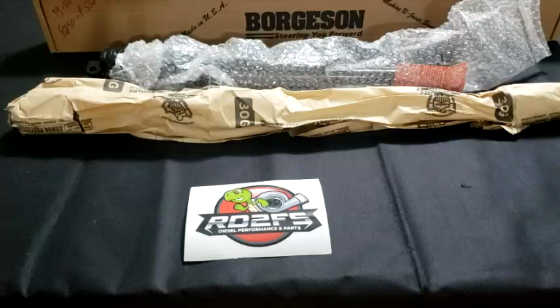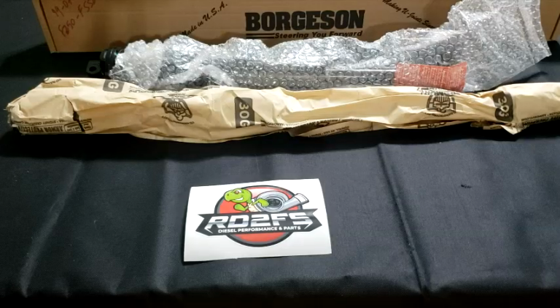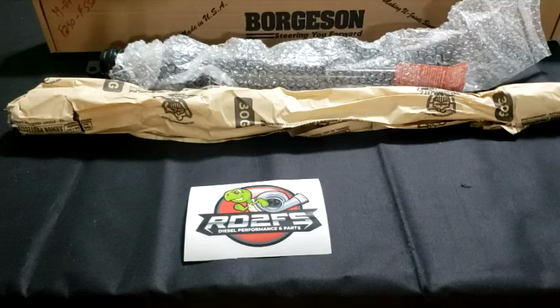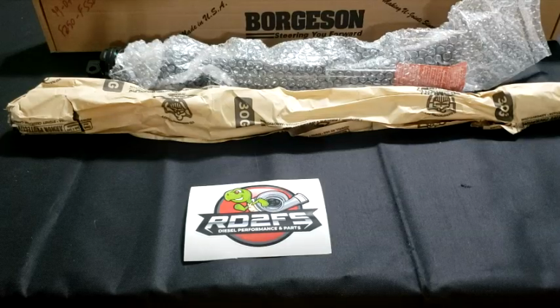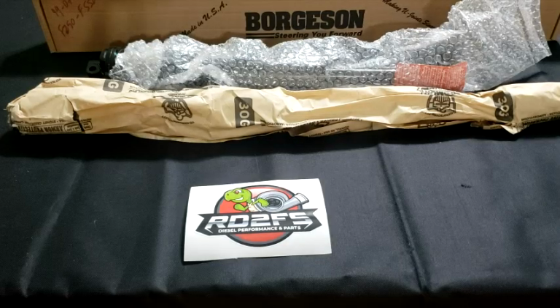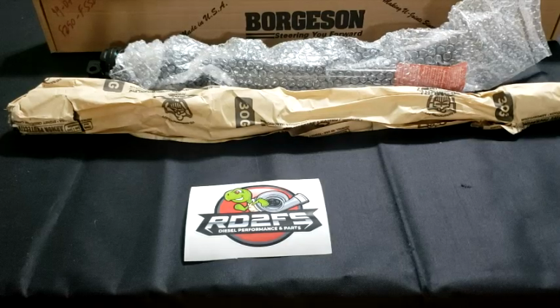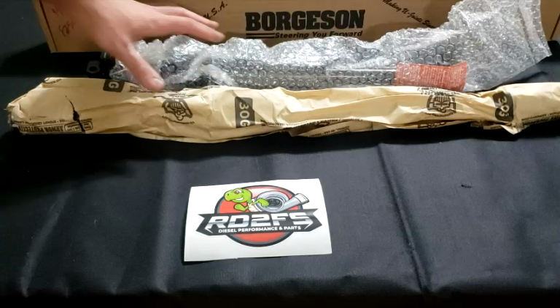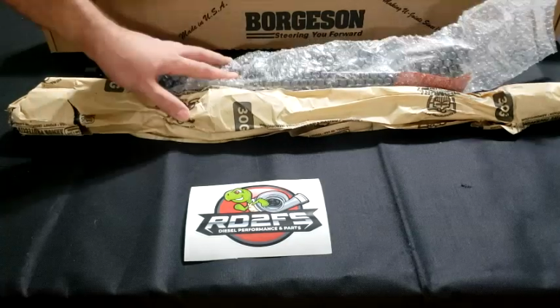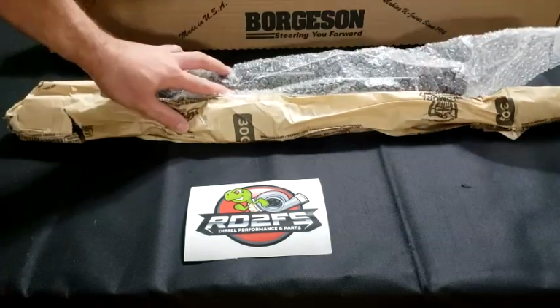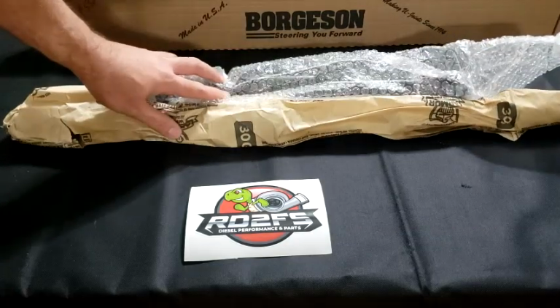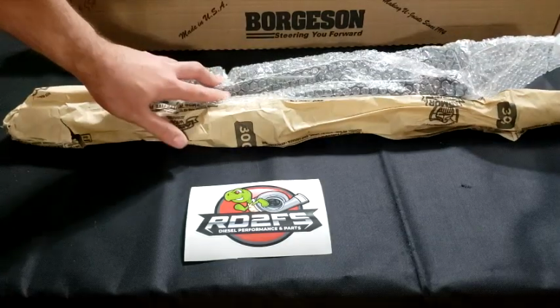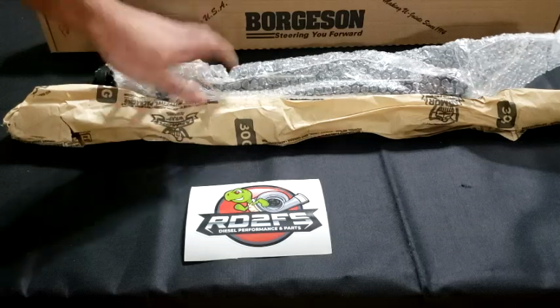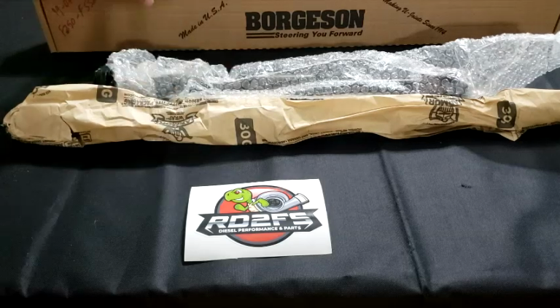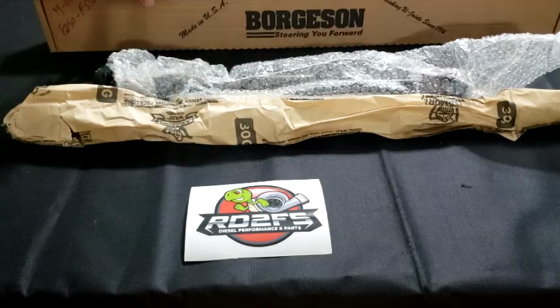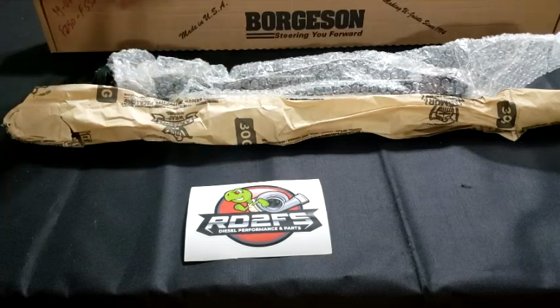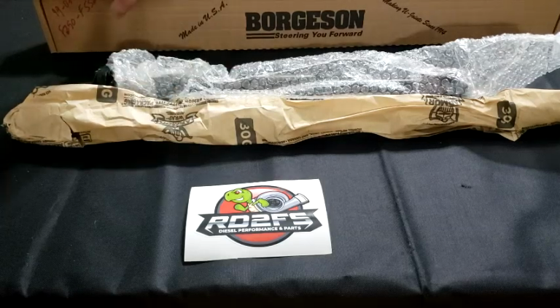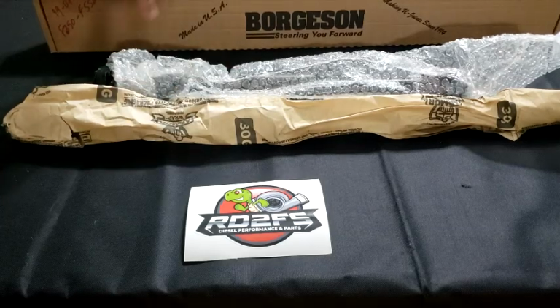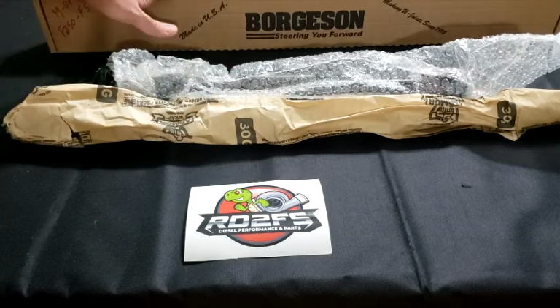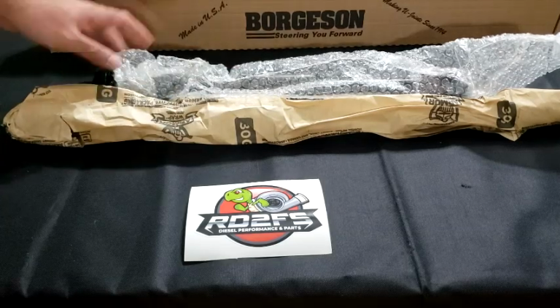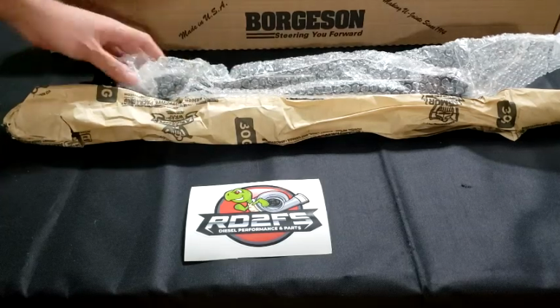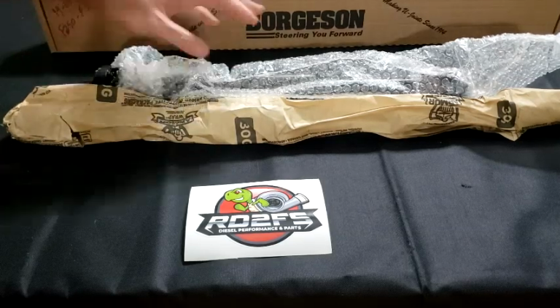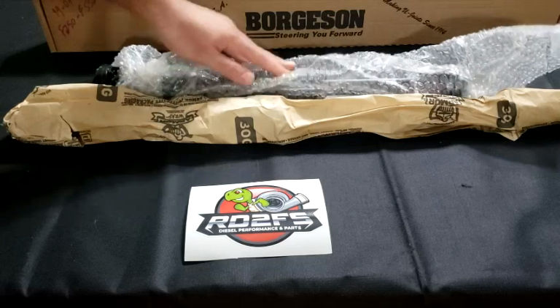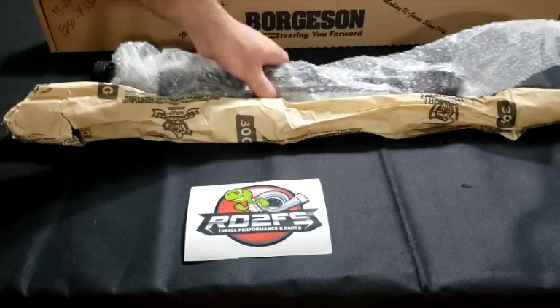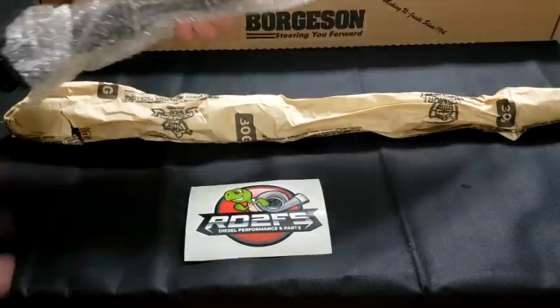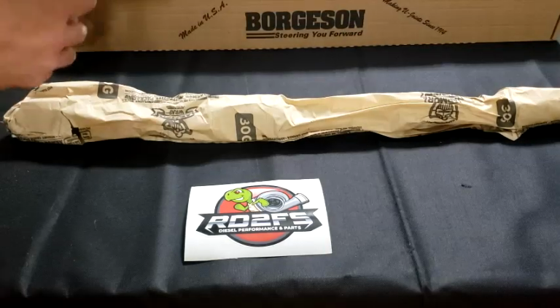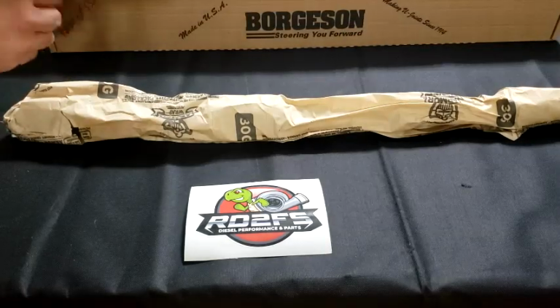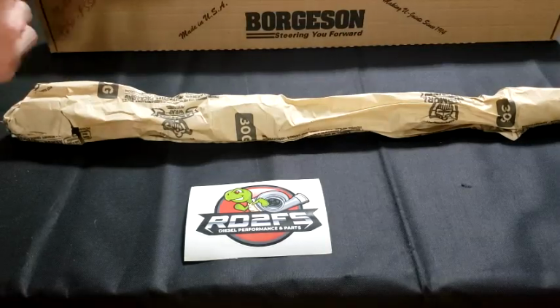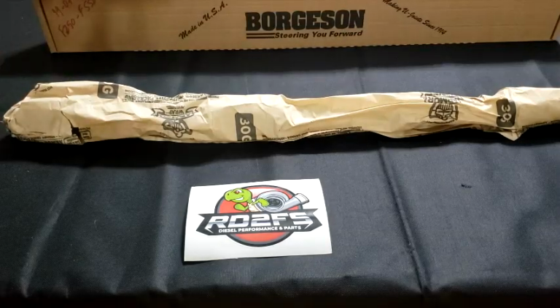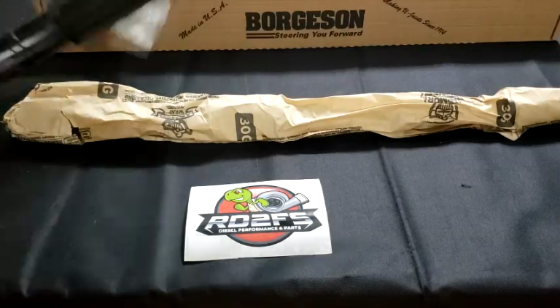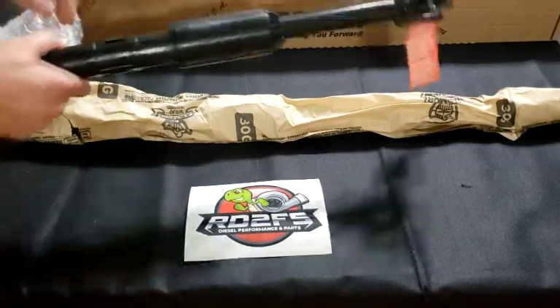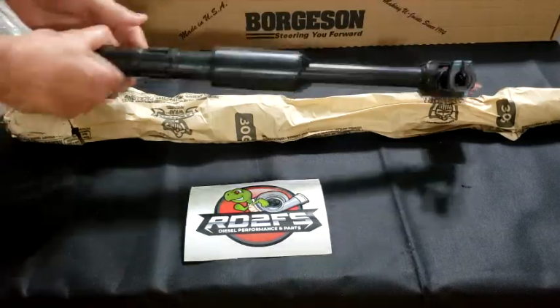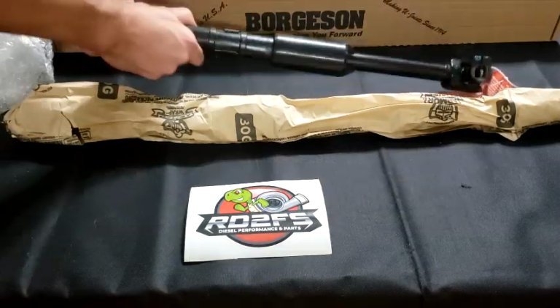Hey guys, what's going on? It's Fernando with Artie2FS. We're going to go over the Borgeson steering shafts that have a five-year, 50,000-mile warranty, and we're going to compare them versus the stock steering shaft that has that rag joint.